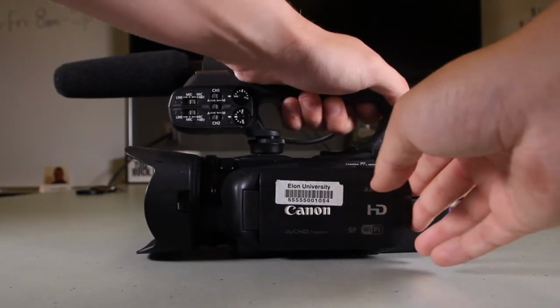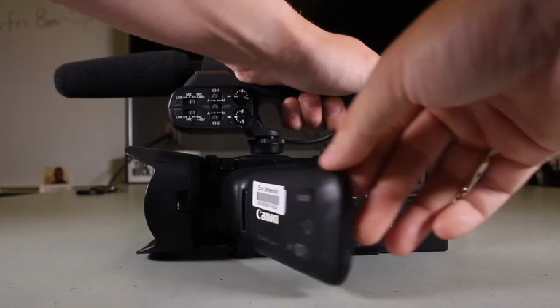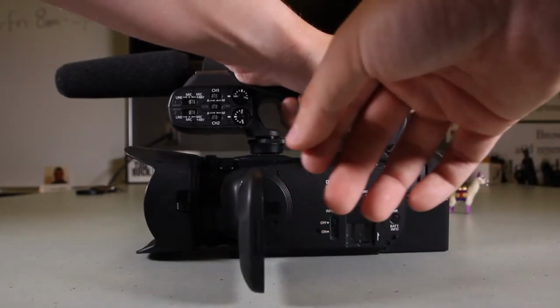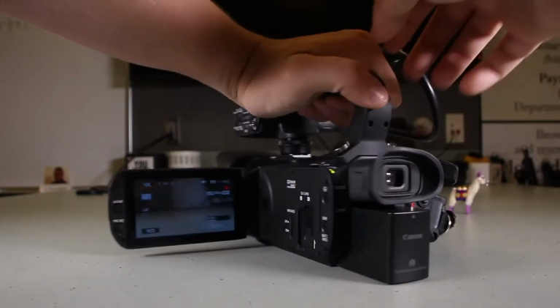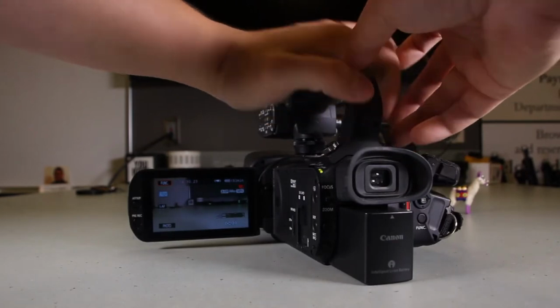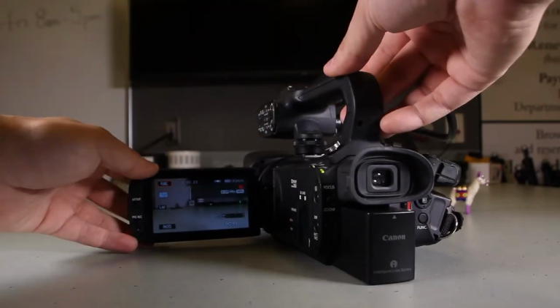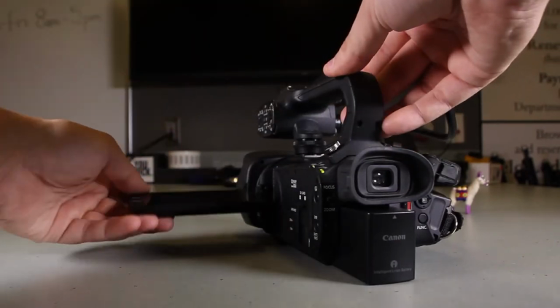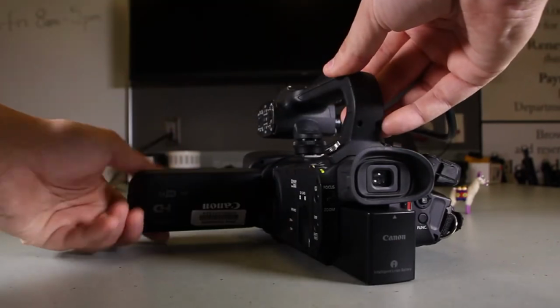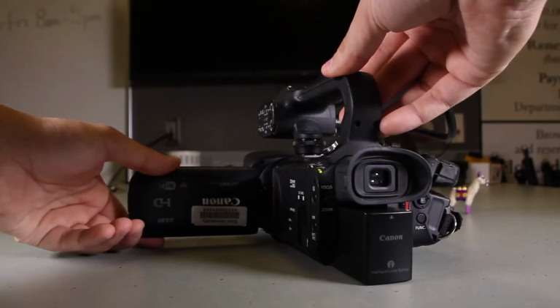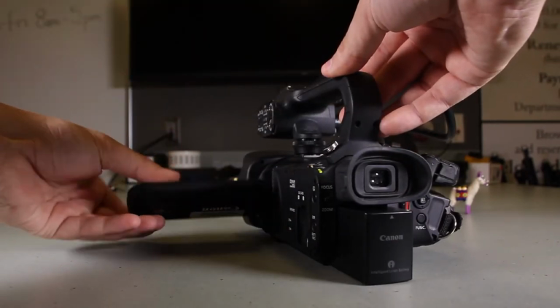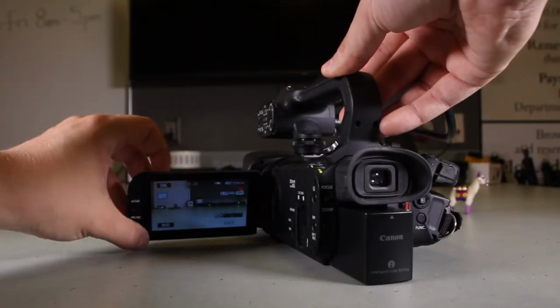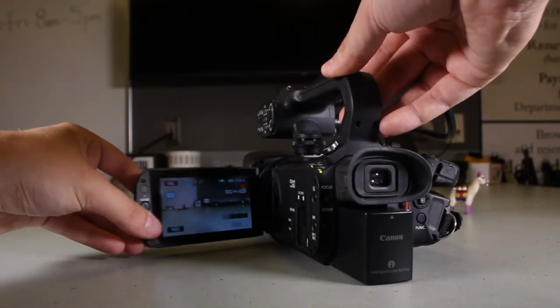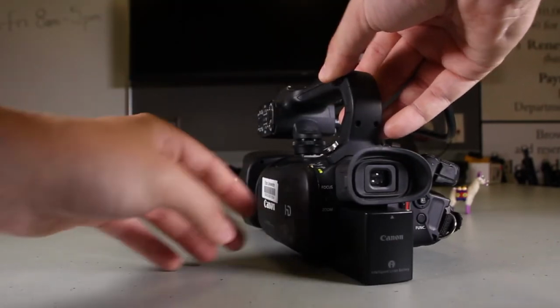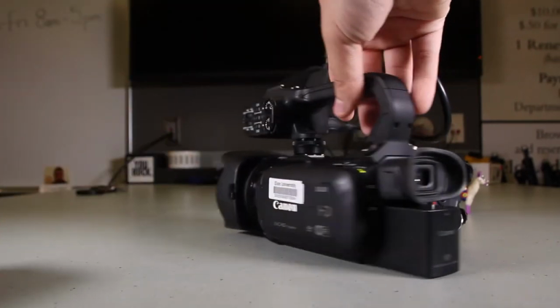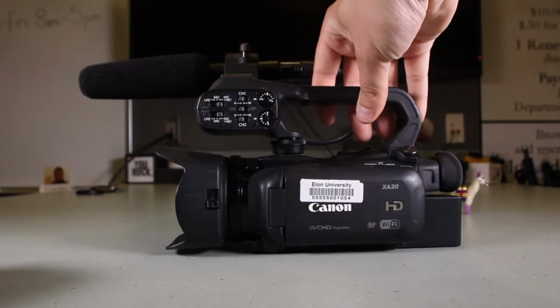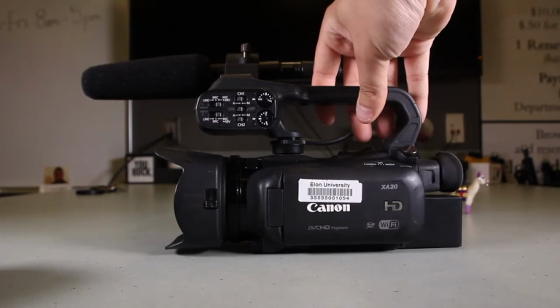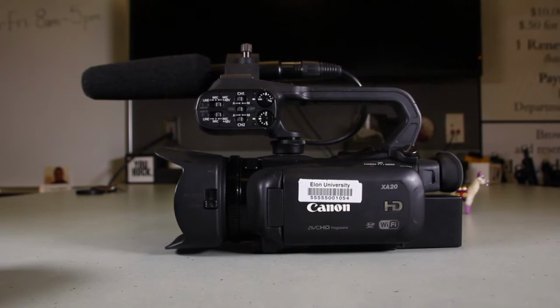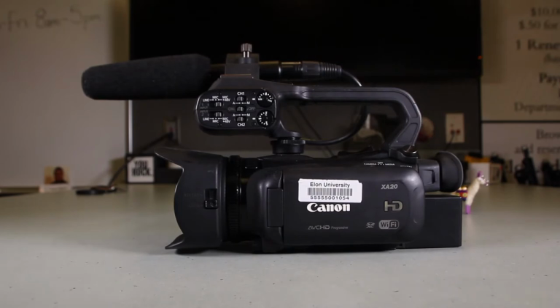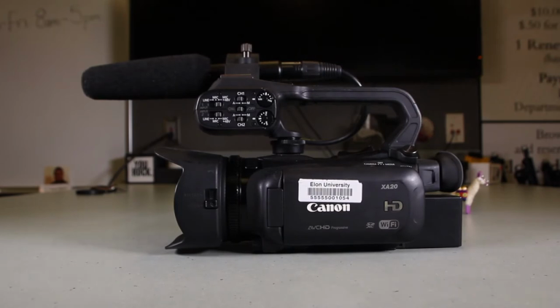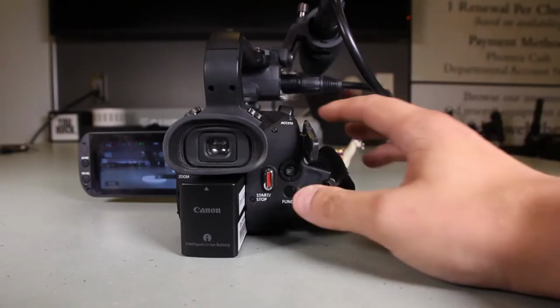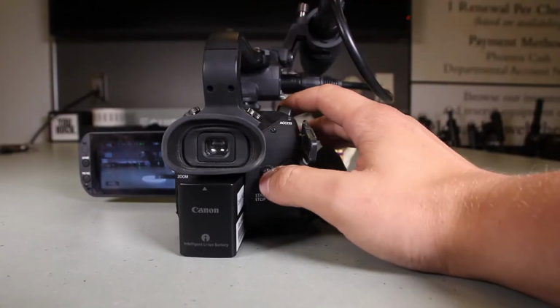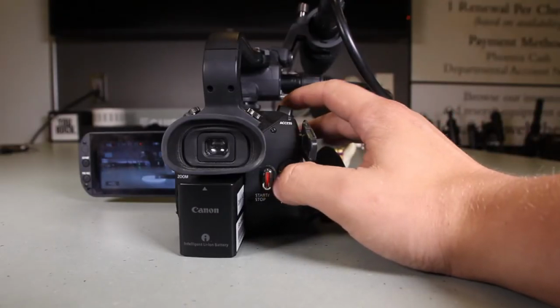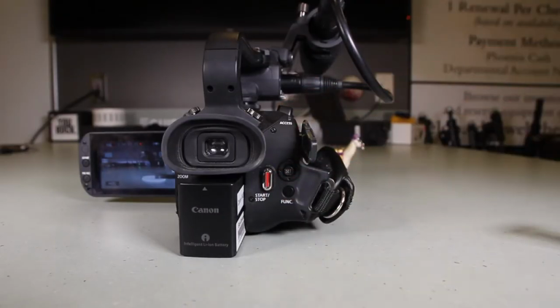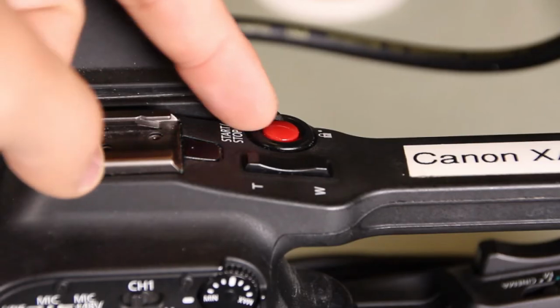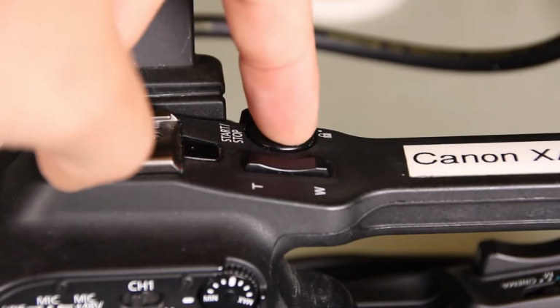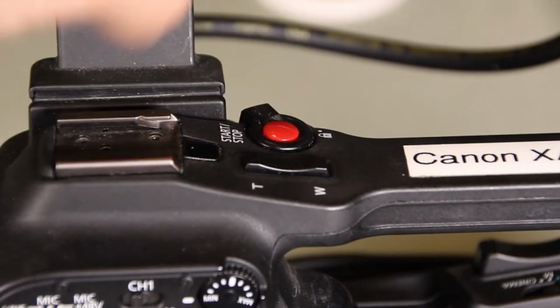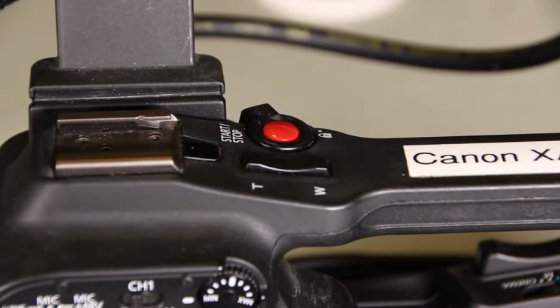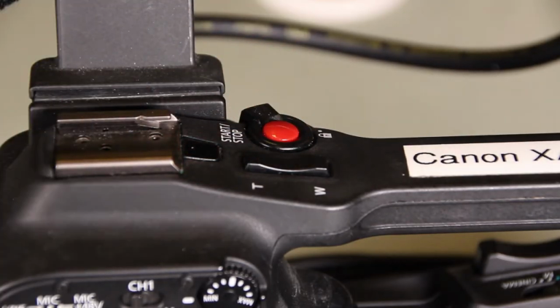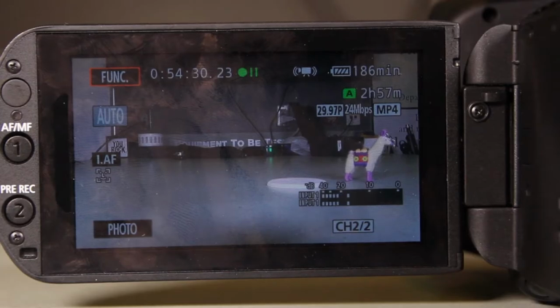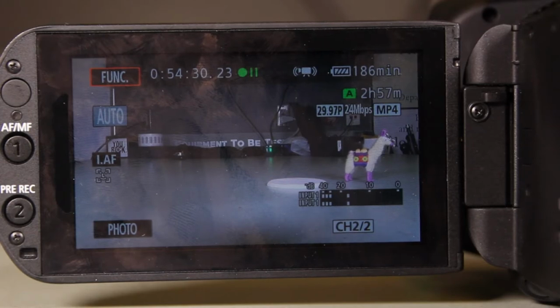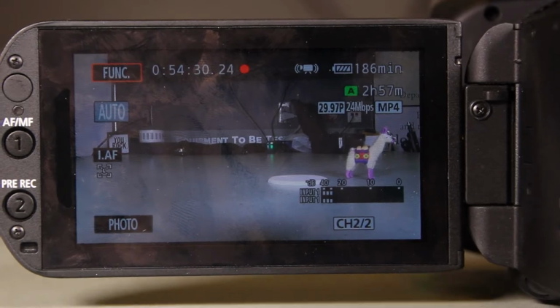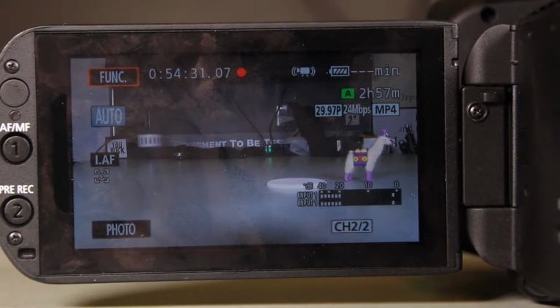Open up the screen by pulling it out; it is able to rotate around for any way you'd like to view it. To start recording, press the button on the back or the button on the top. You will see a red dot pop up on the screen if you're recording.